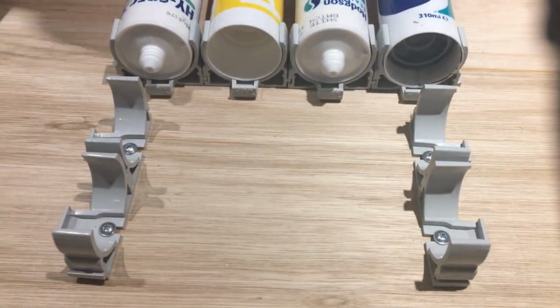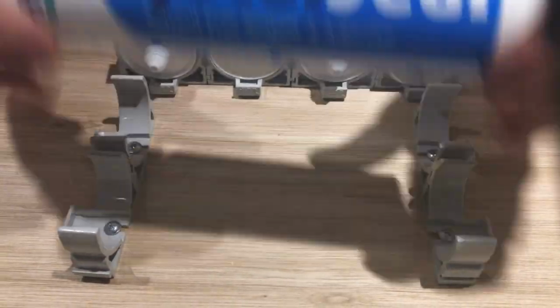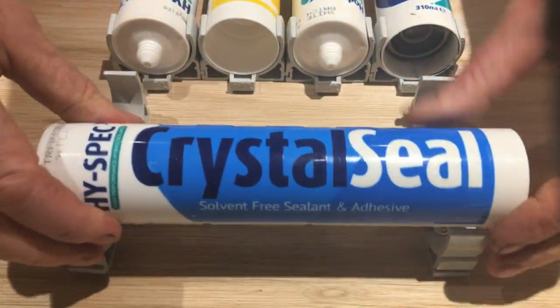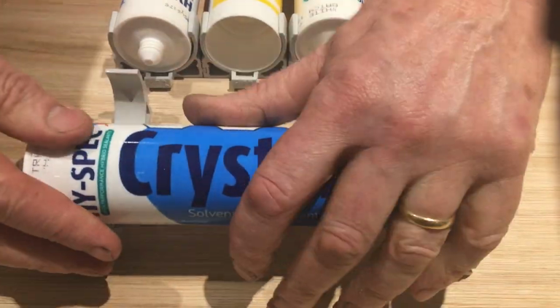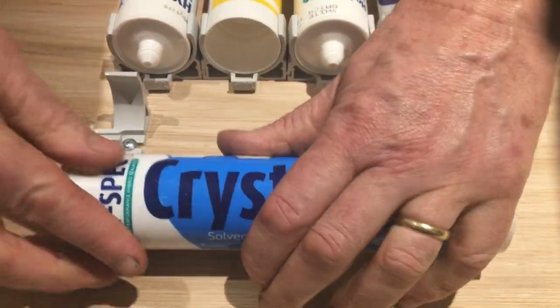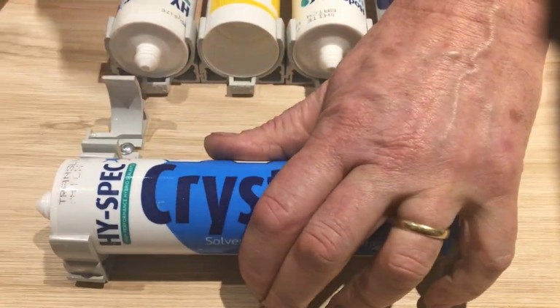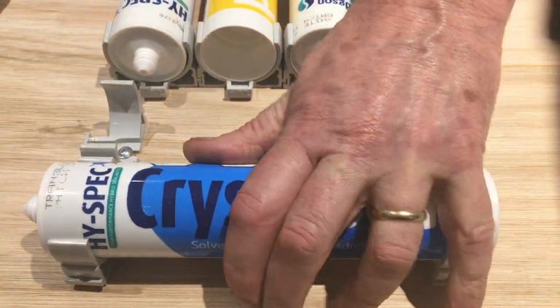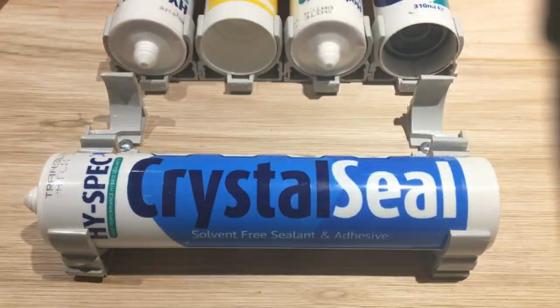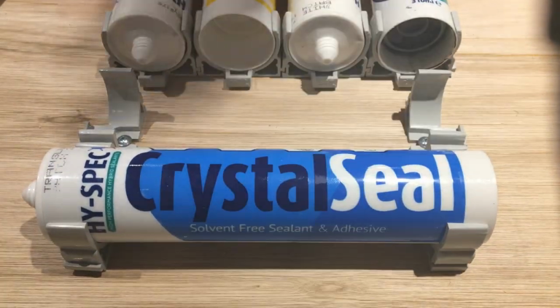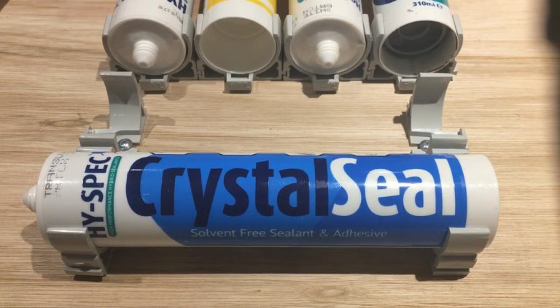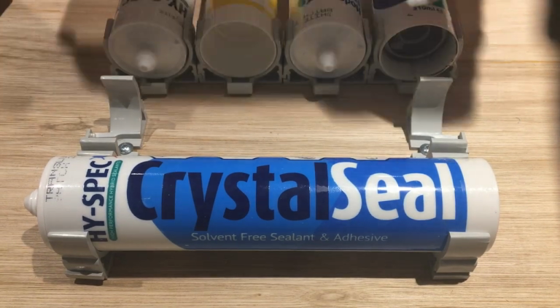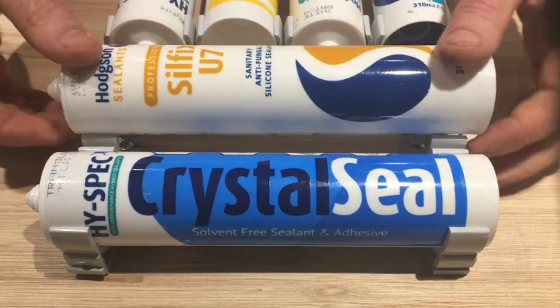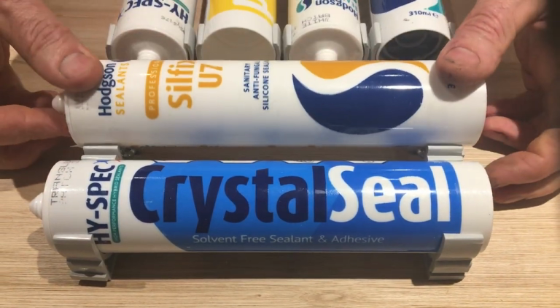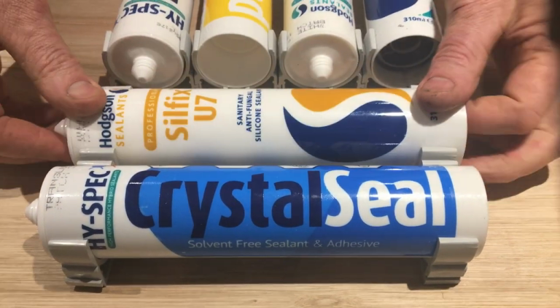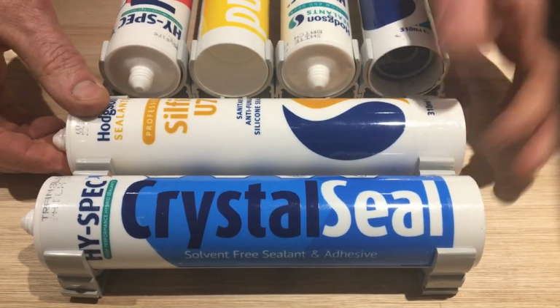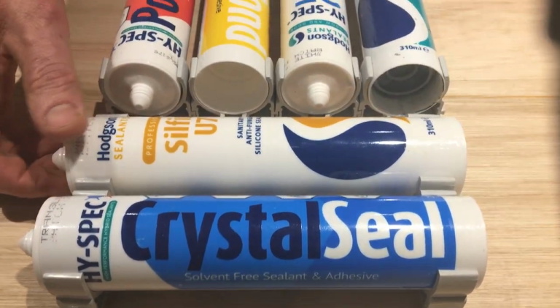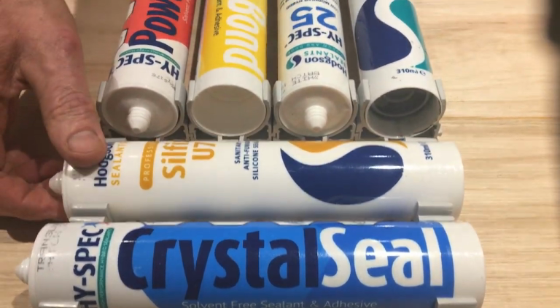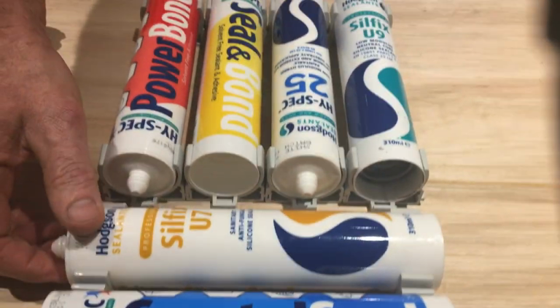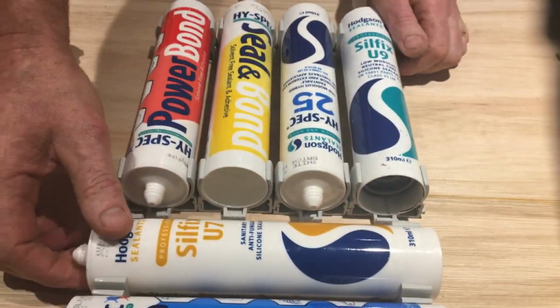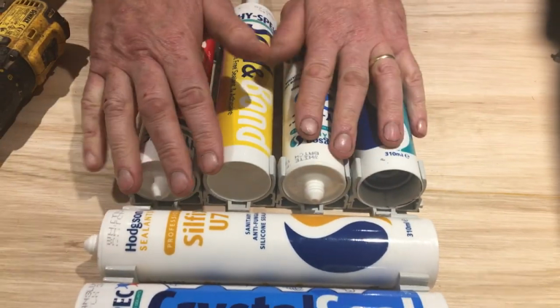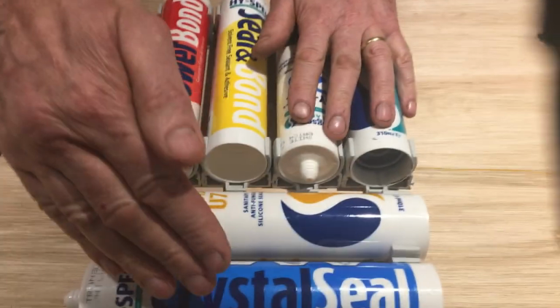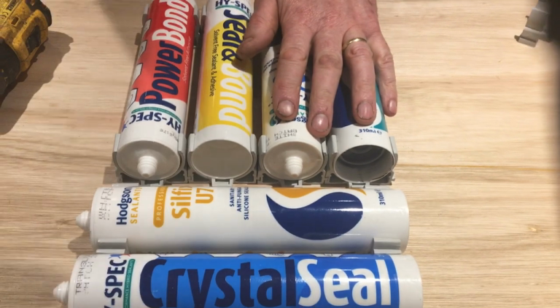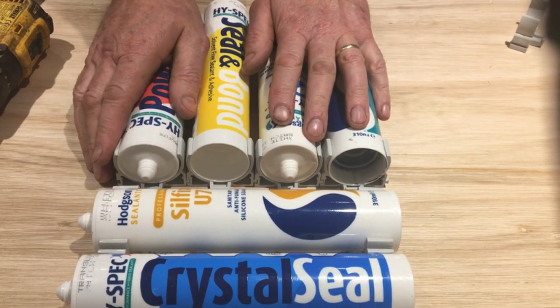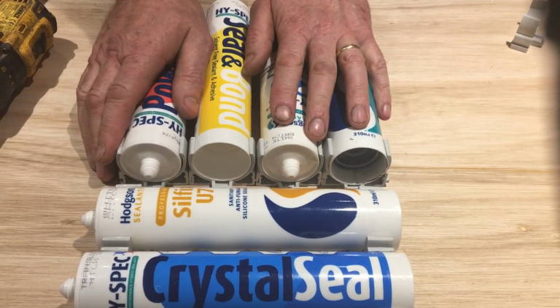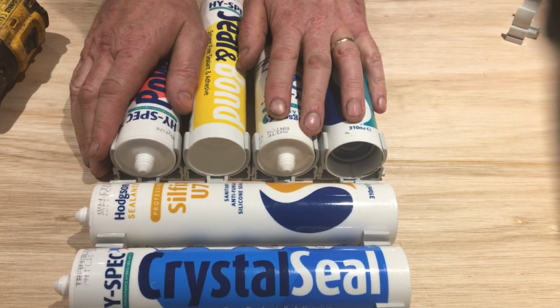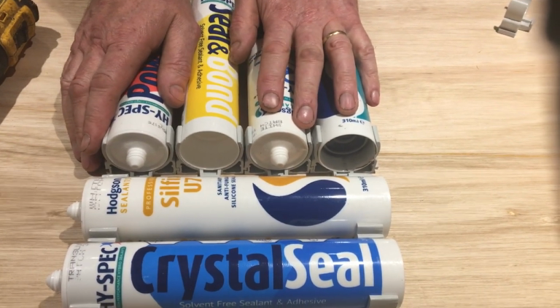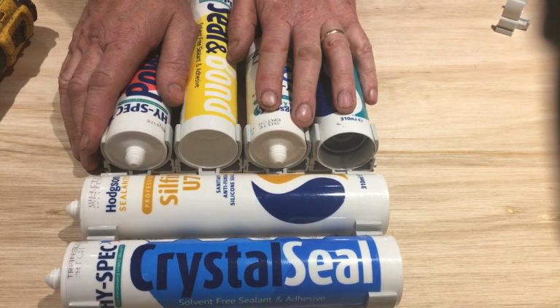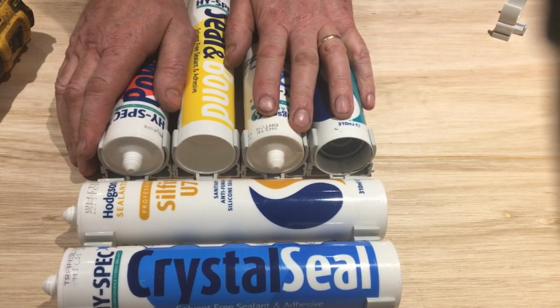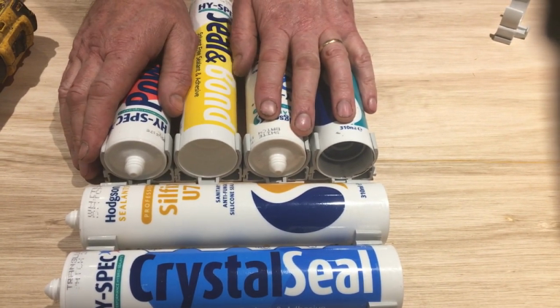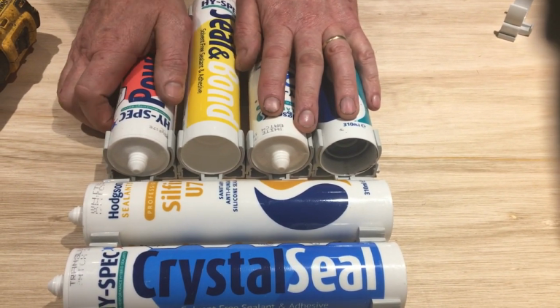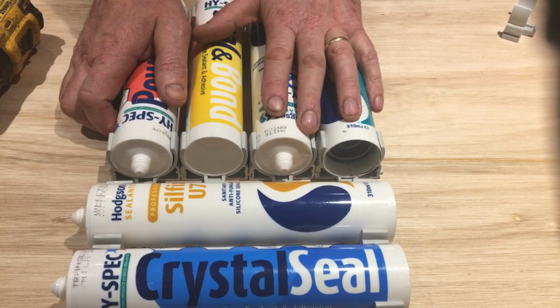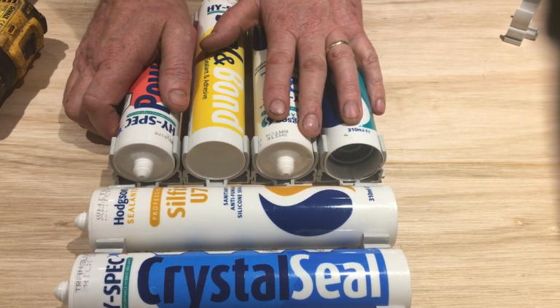And there you go. So I've got my vertical storage, my horizontal storage, and don't forget you can also have upside-down storage hanging from your shelf as well. Thank you for watching, and I hope you enjoy your clips.